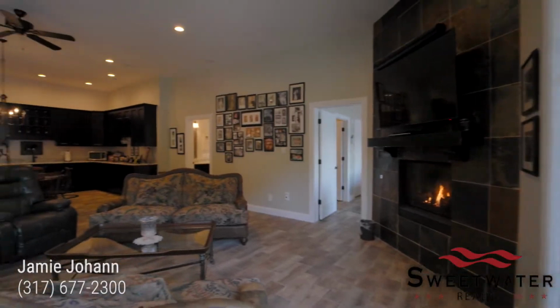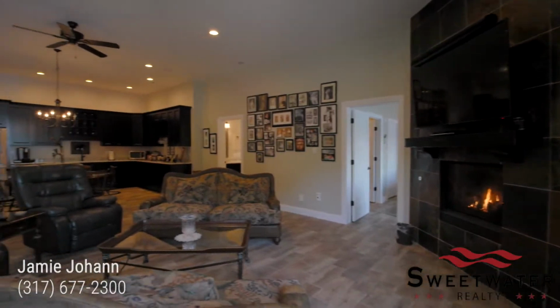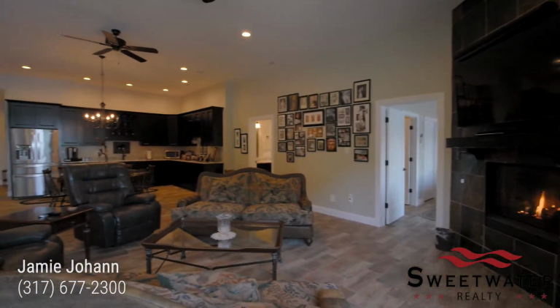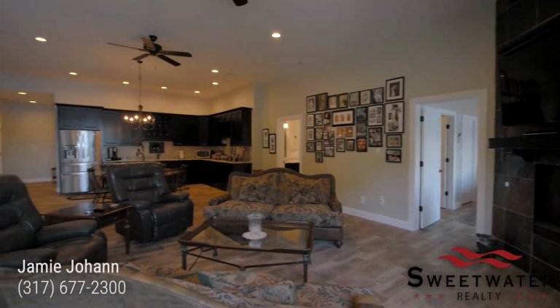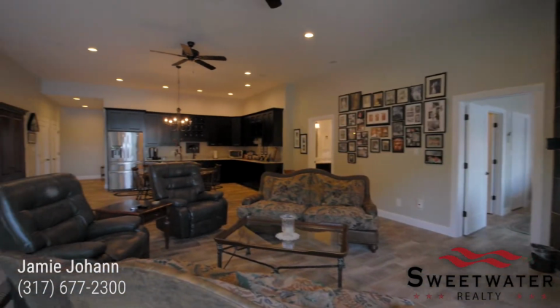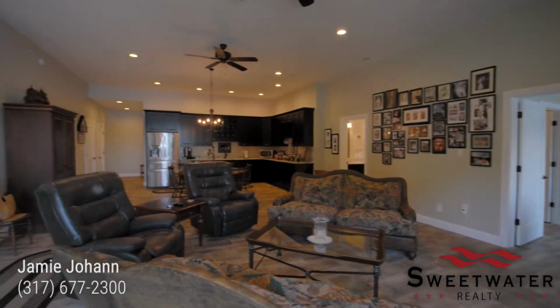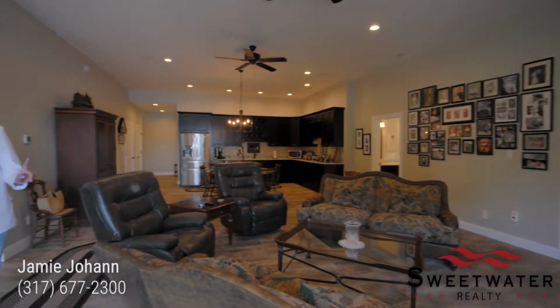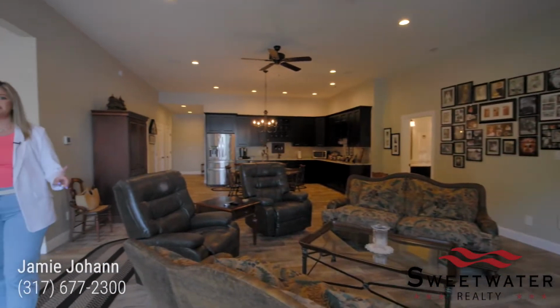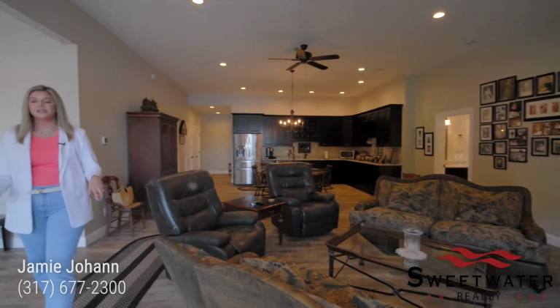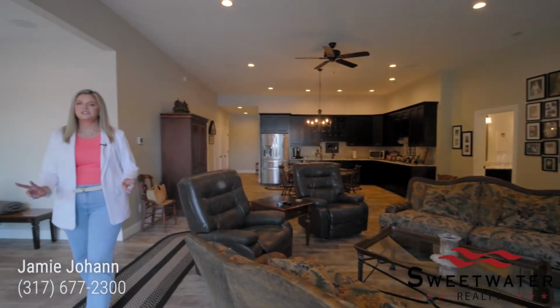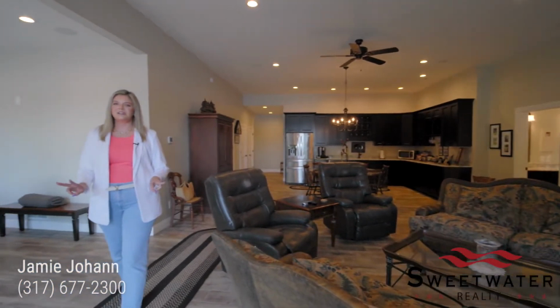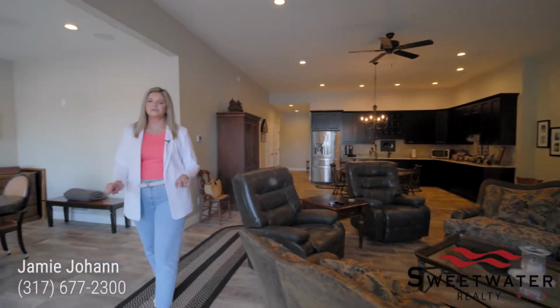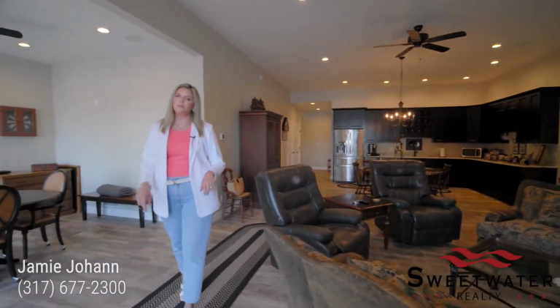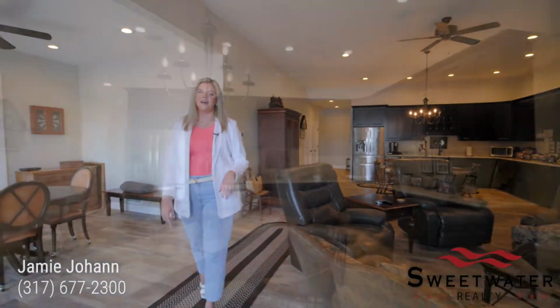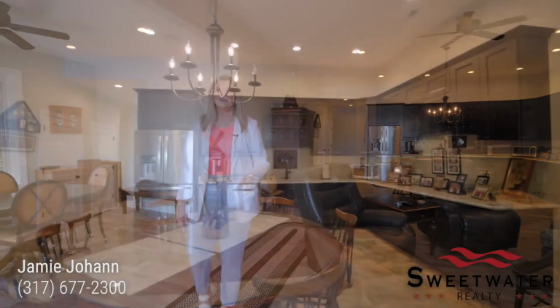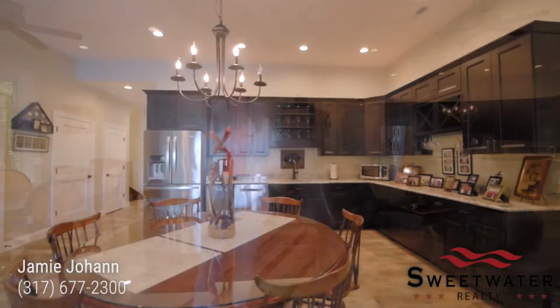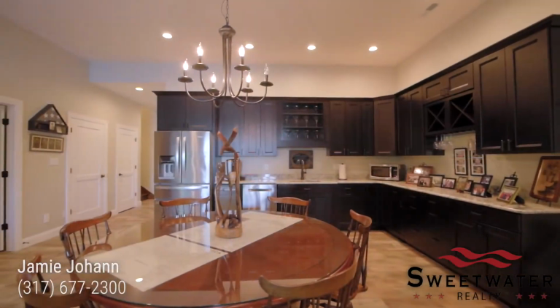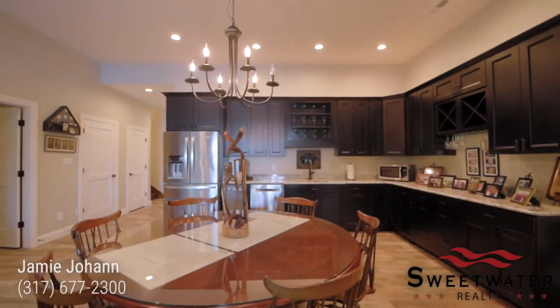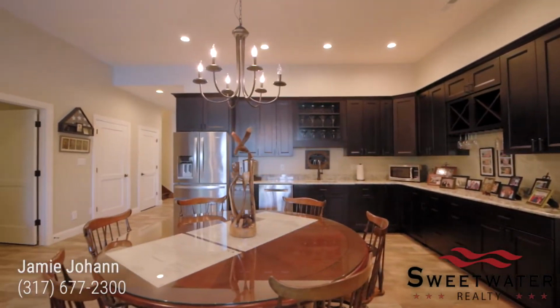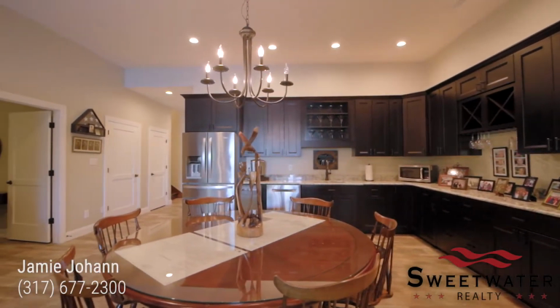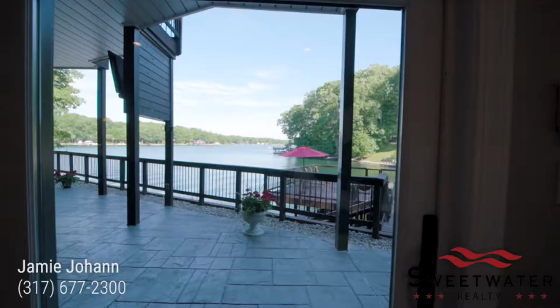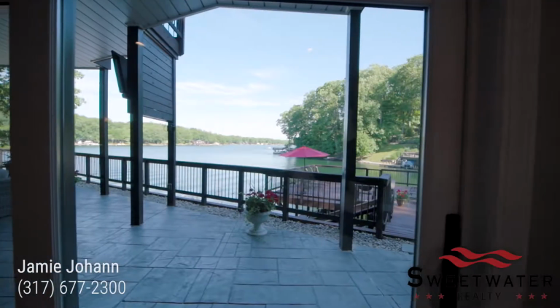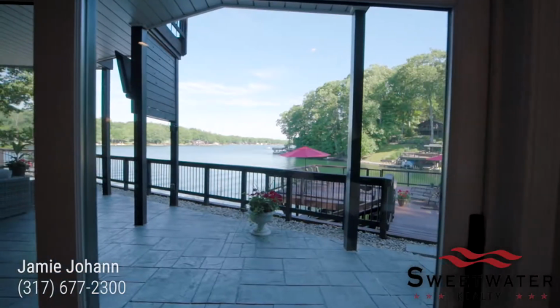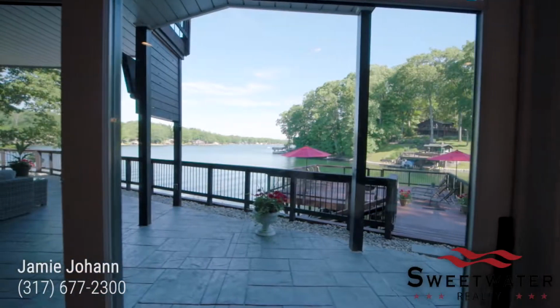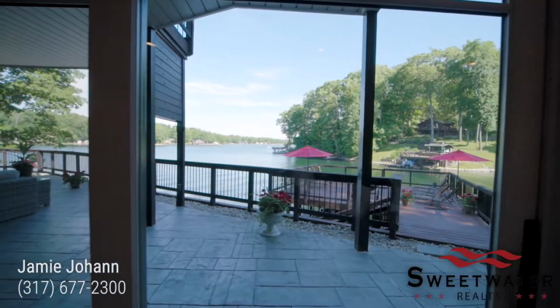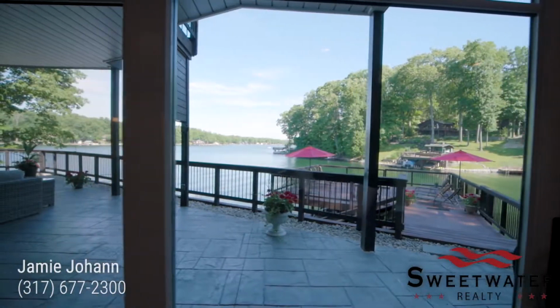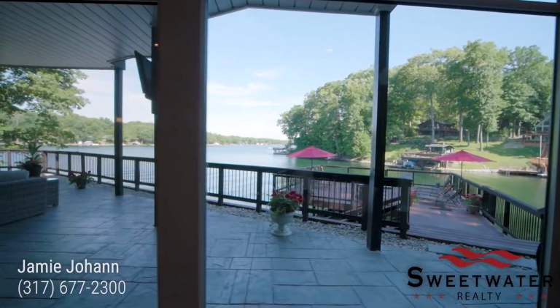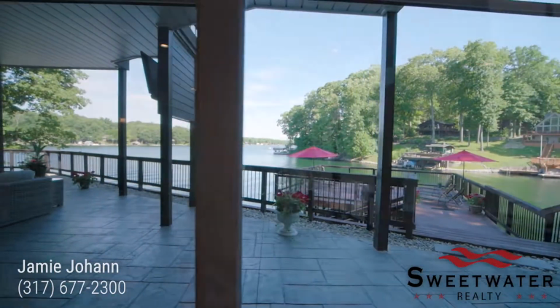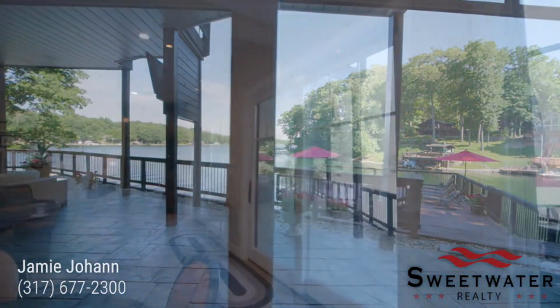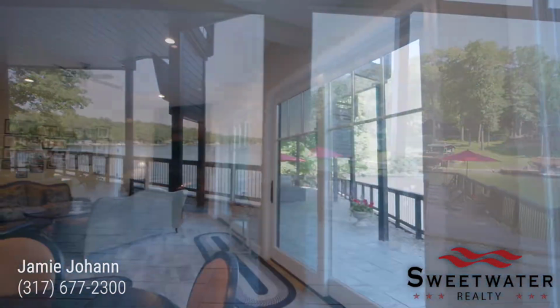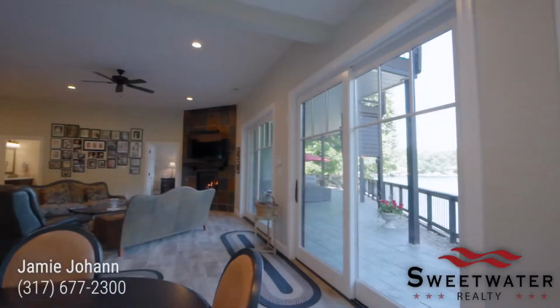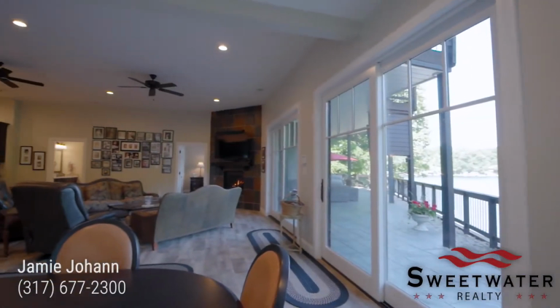This basement features 12-foot ceilings, two bedrooms, one bath, an expansive wet bar, and eight-foot slider doors that give you uninterrupted views of Sweetwater Lake.